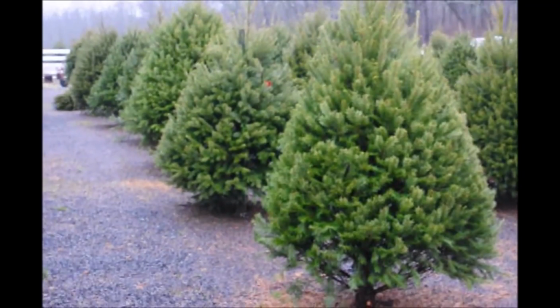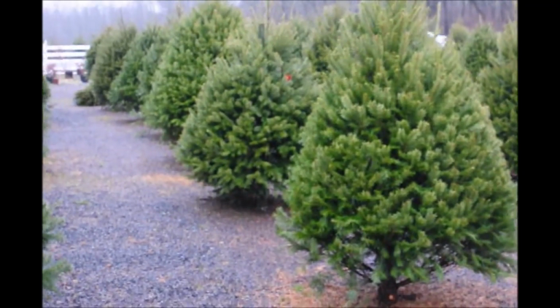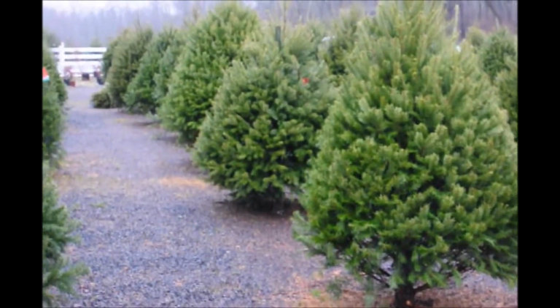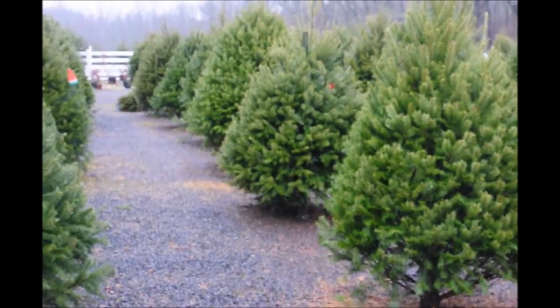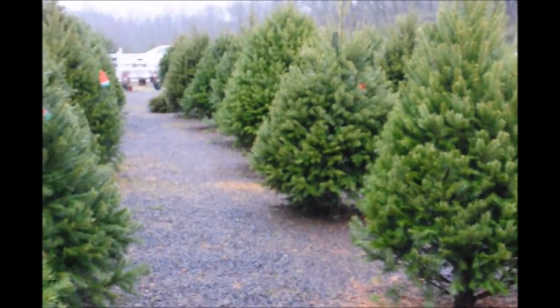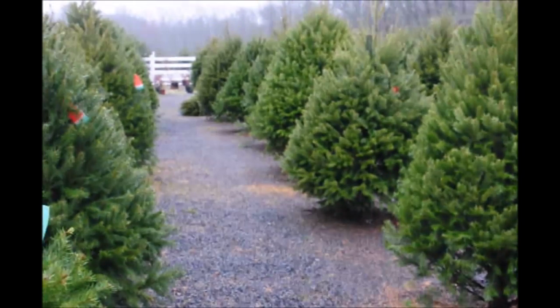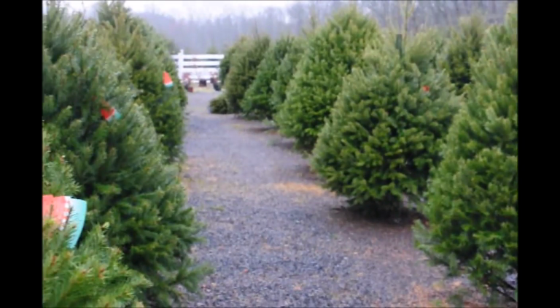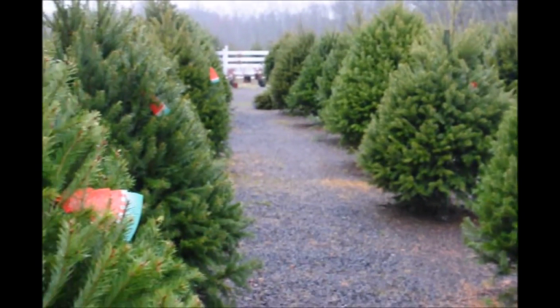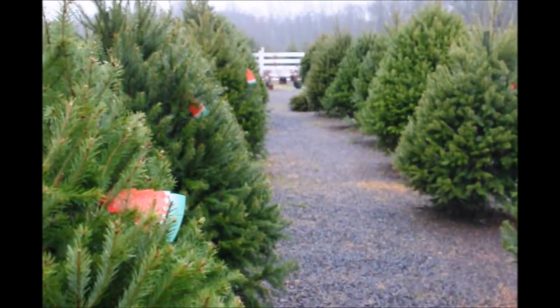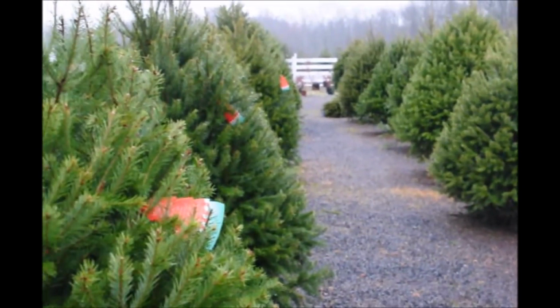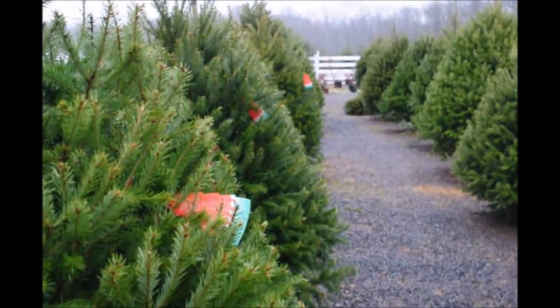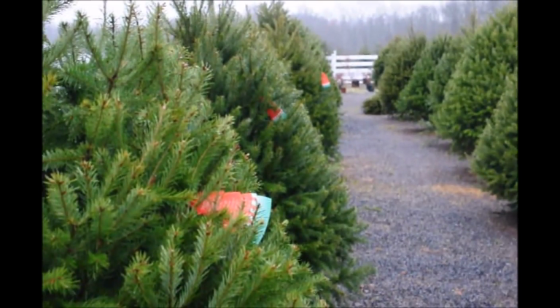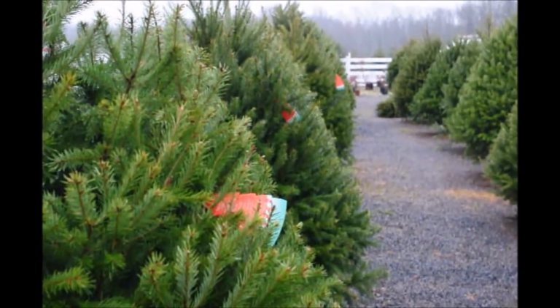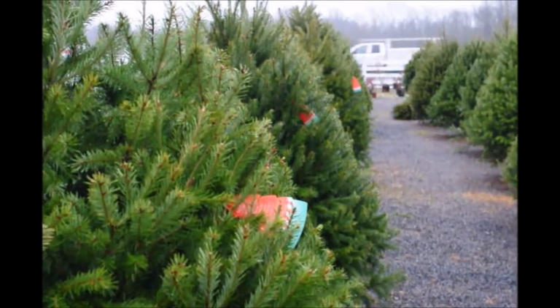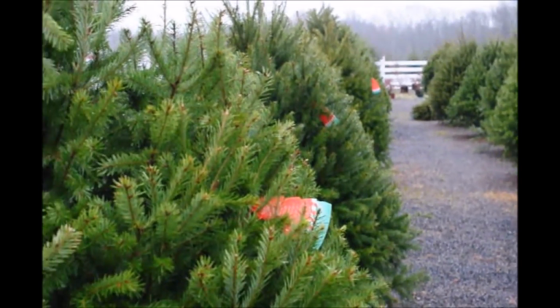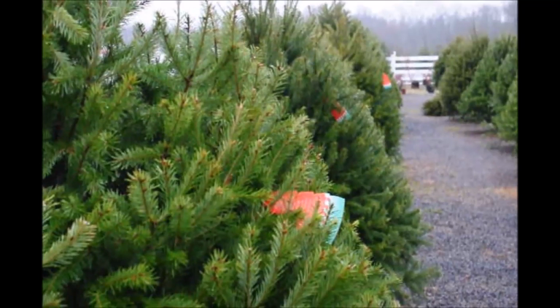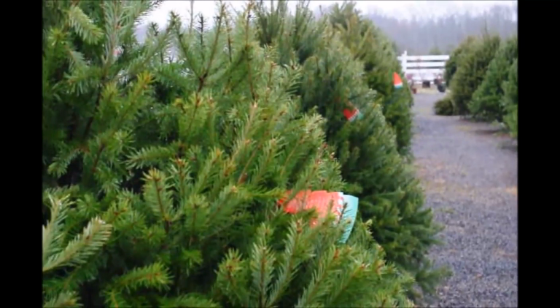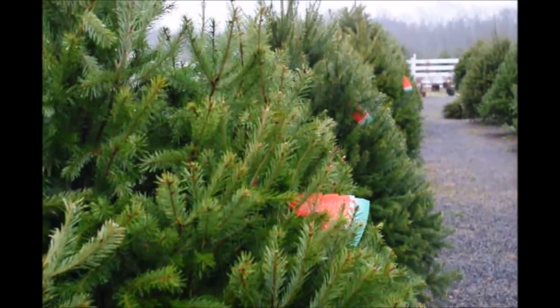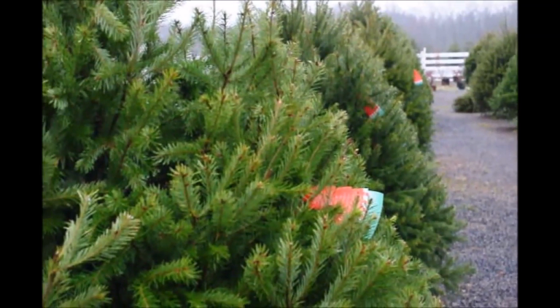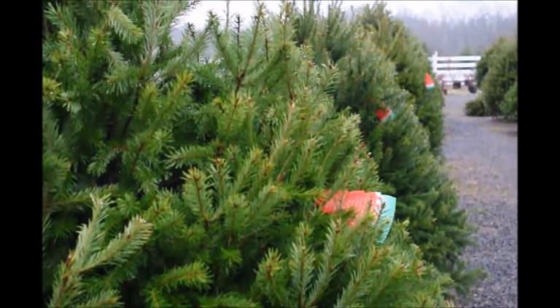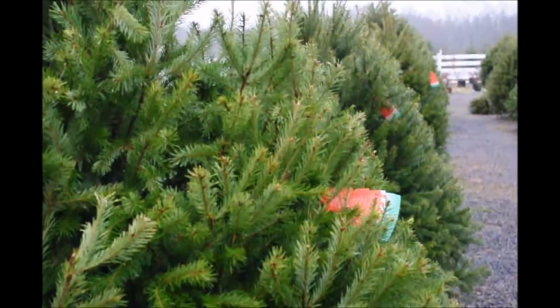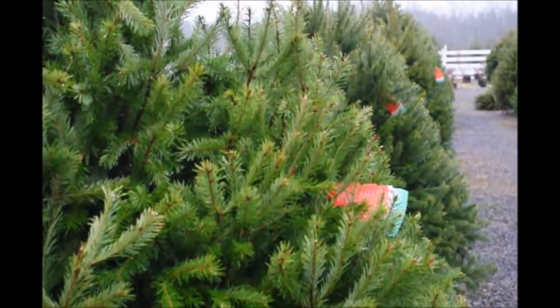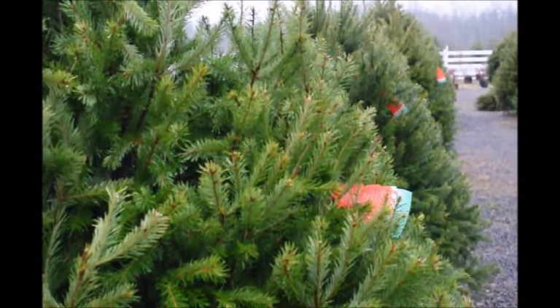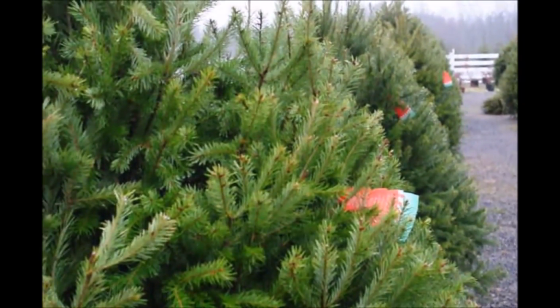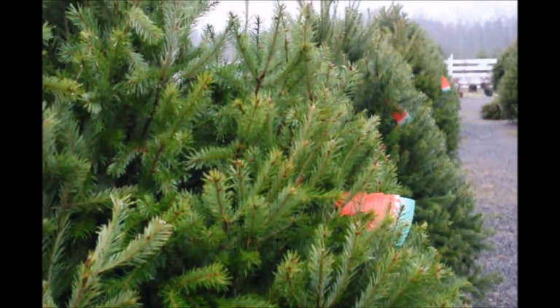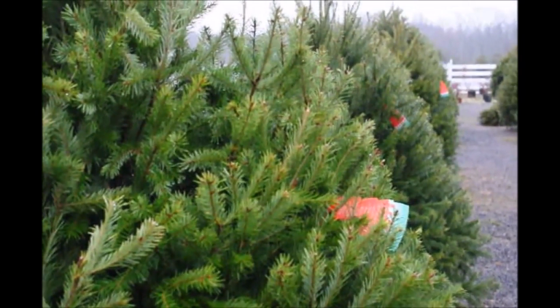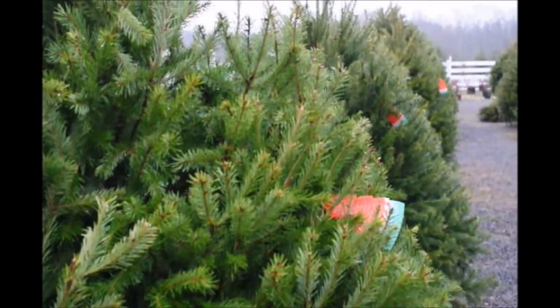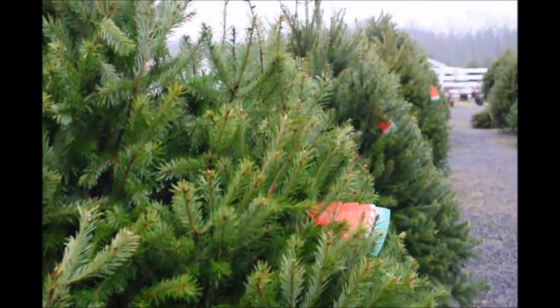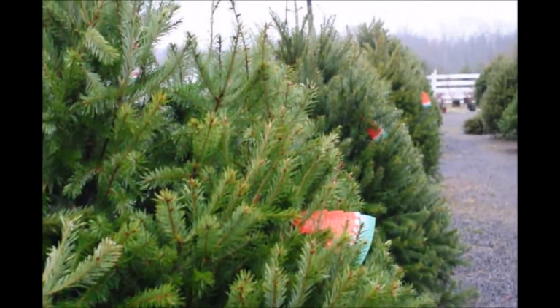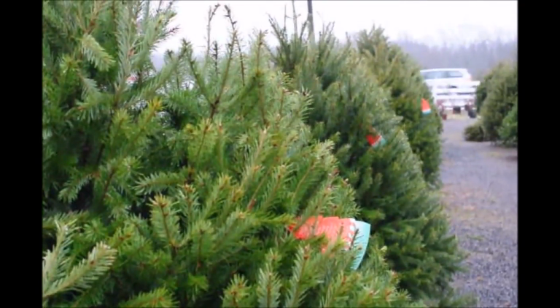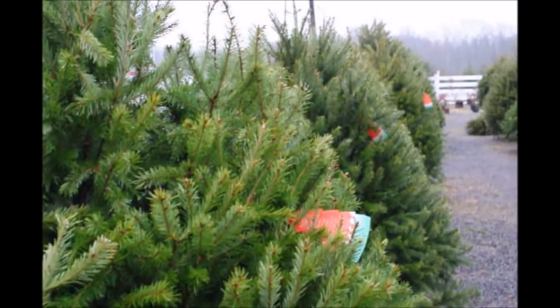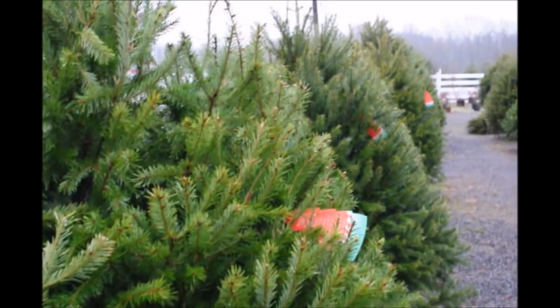There are a couple of reasons you don't want to plant them. First, our soils are too clayish for this tree. It needs well-drained alluvial soils, more like what you find in northern Pennsylvania.